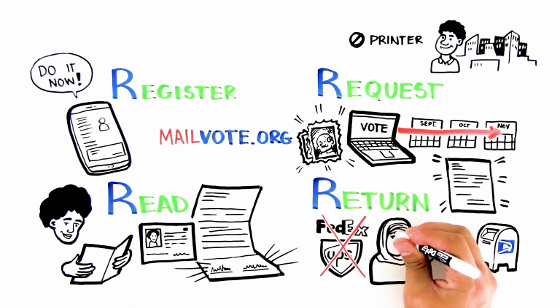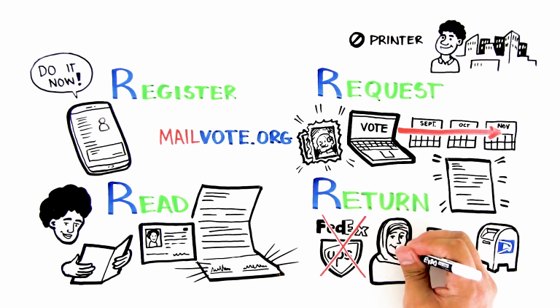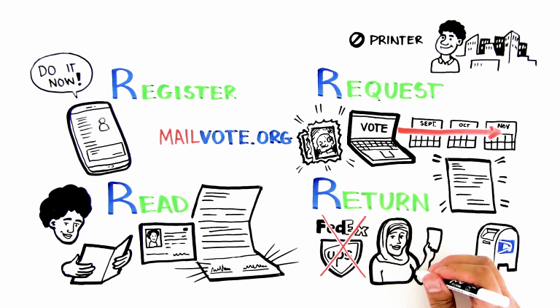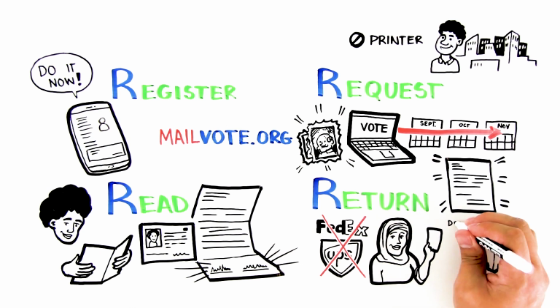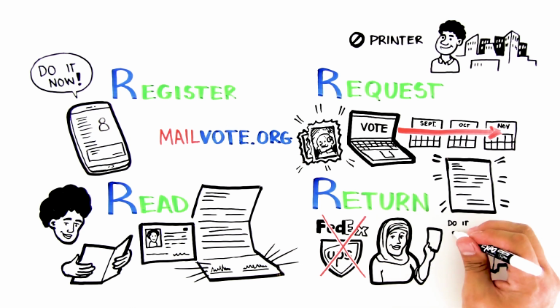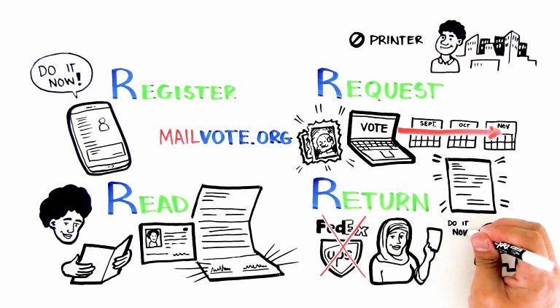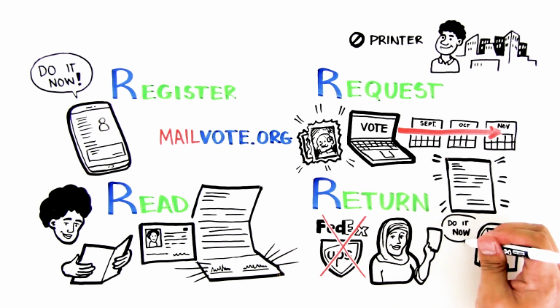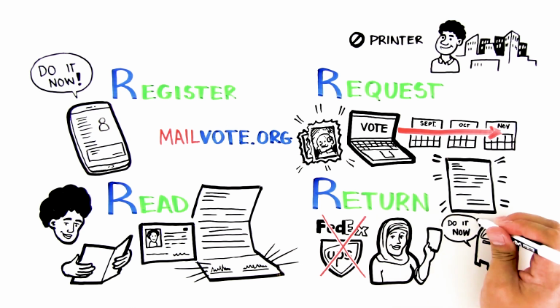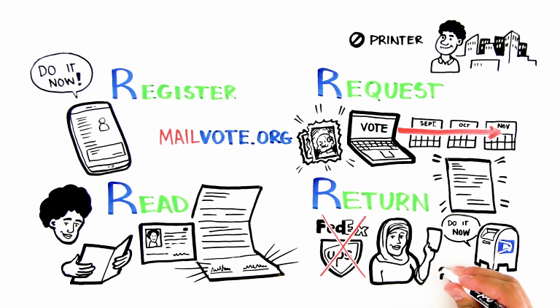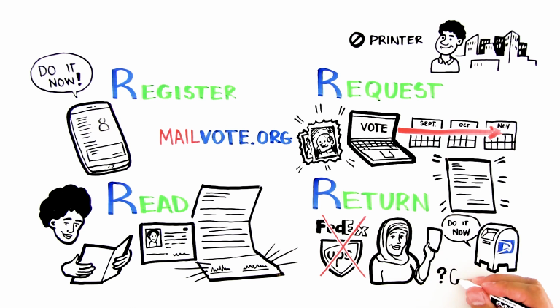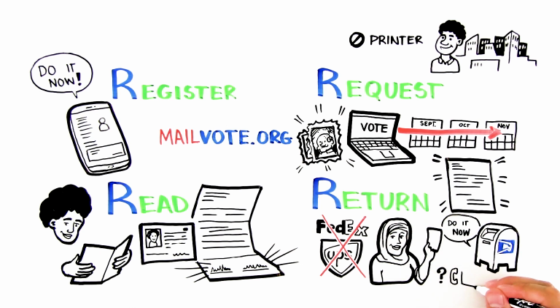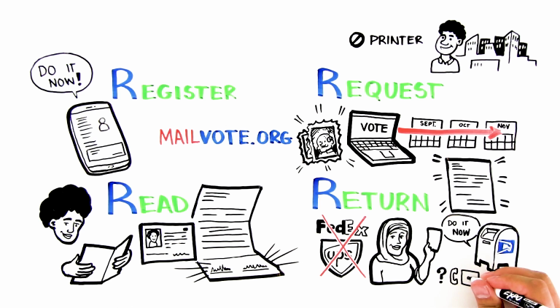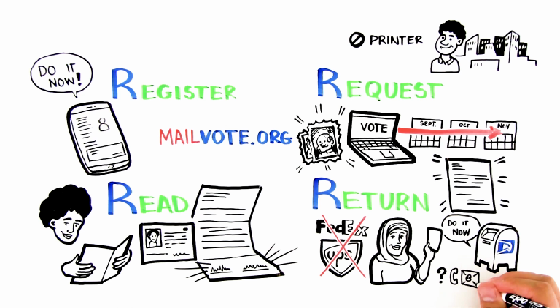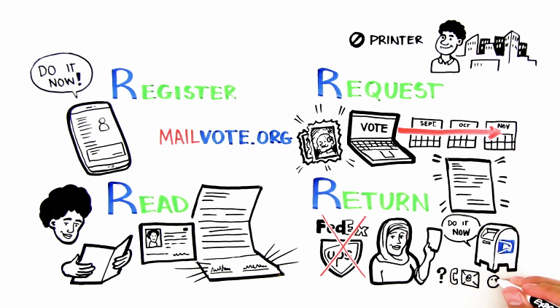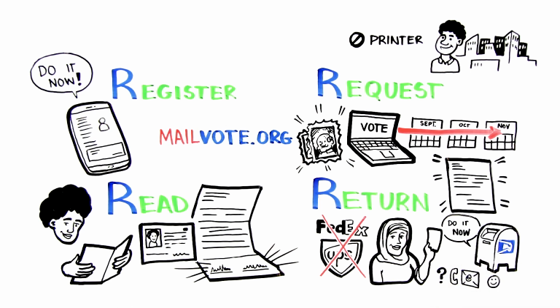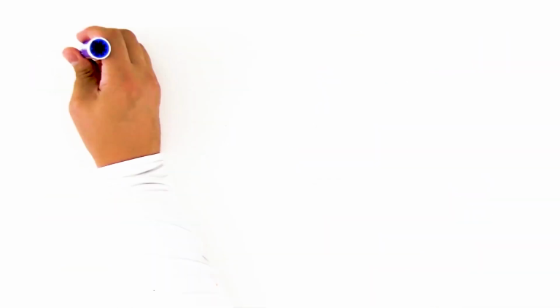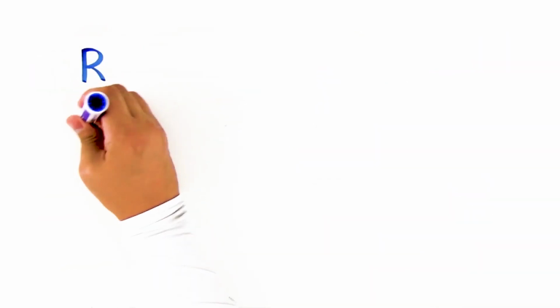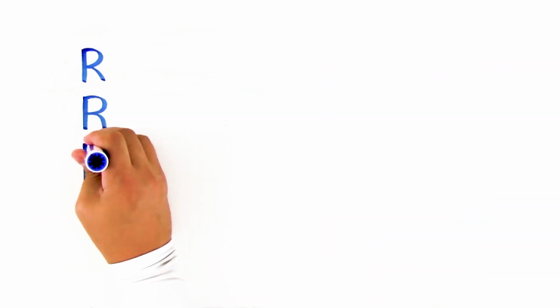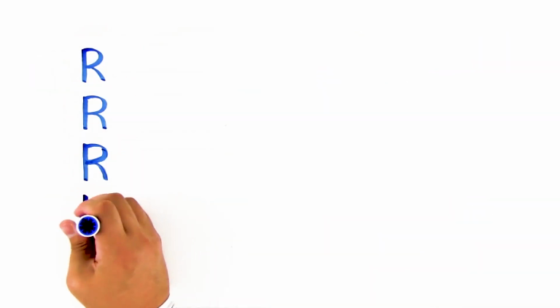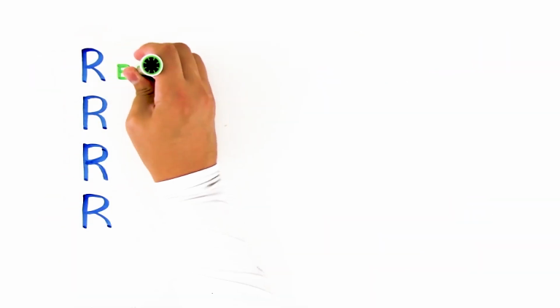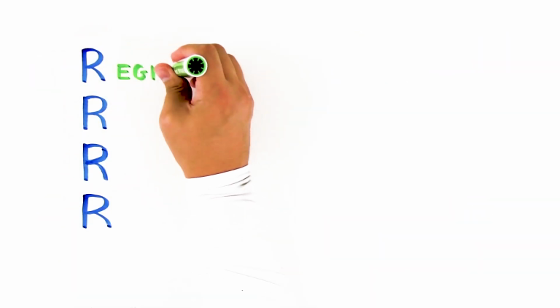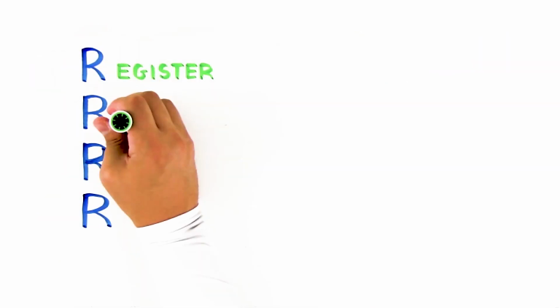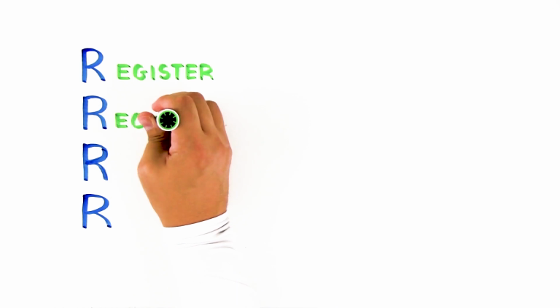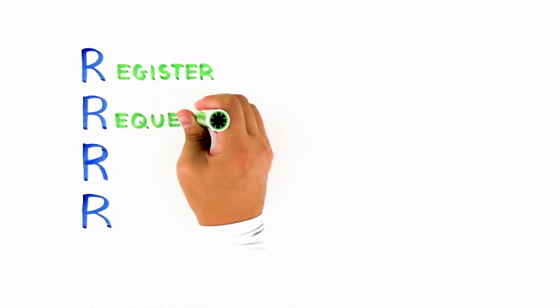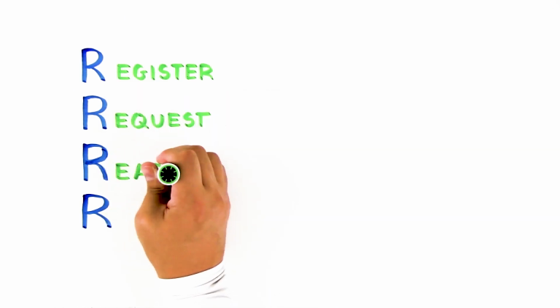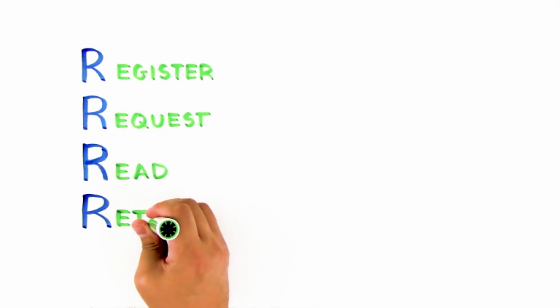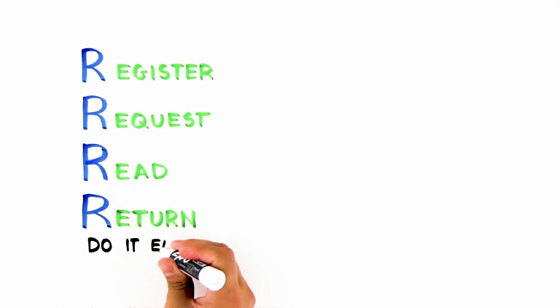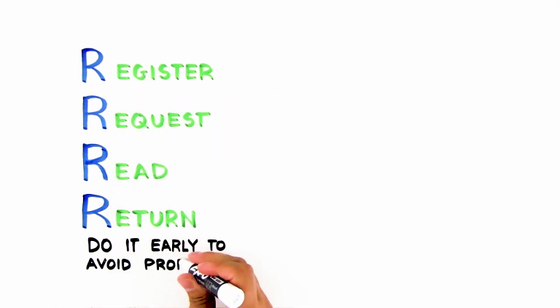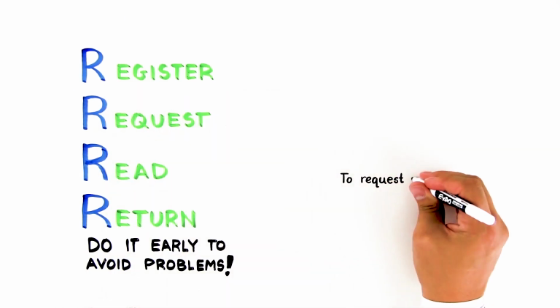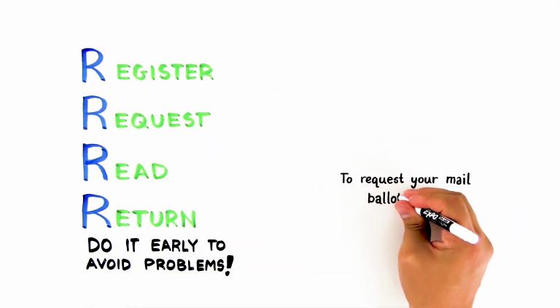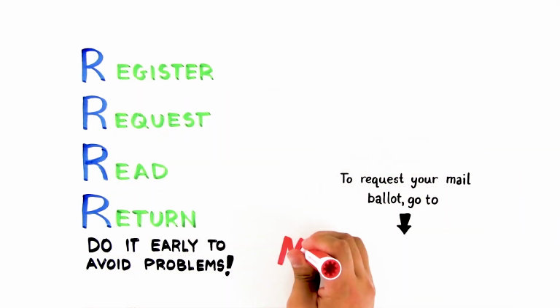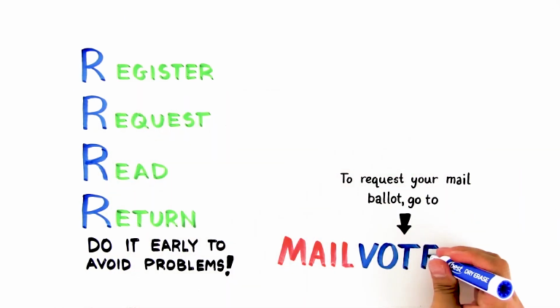Some election offices will confirm receipt of a mail ballot. If they do, call or email to make sure your vote got in. To review: Register, Request, Read, Return. For more information, see mailvote.org.